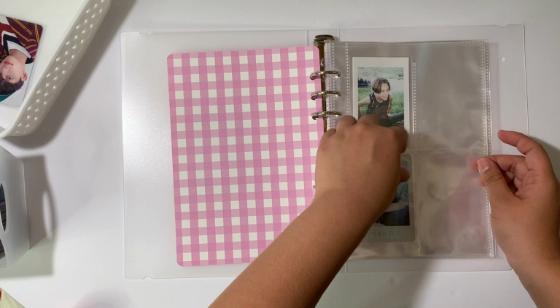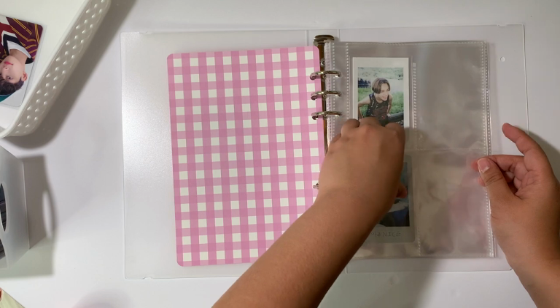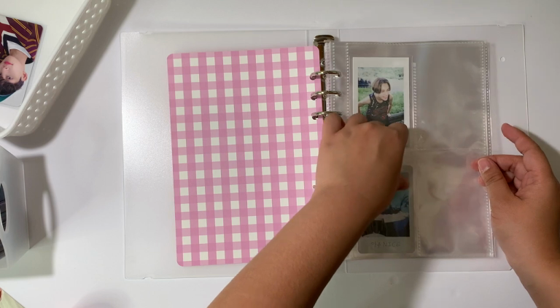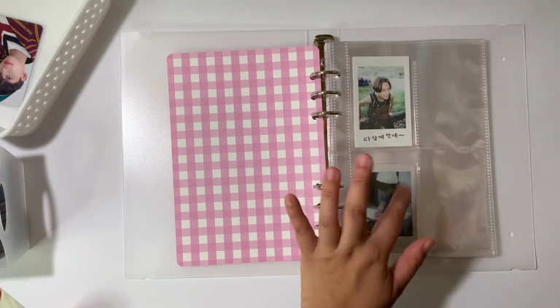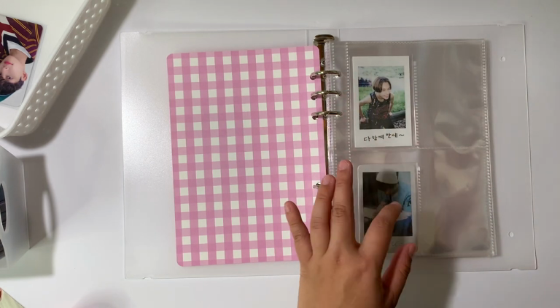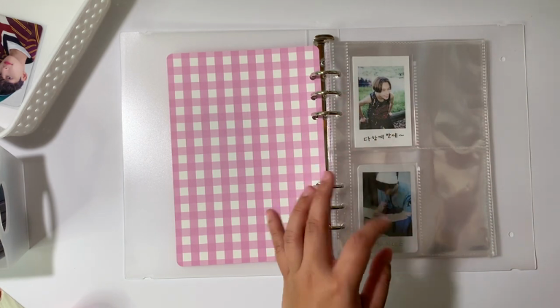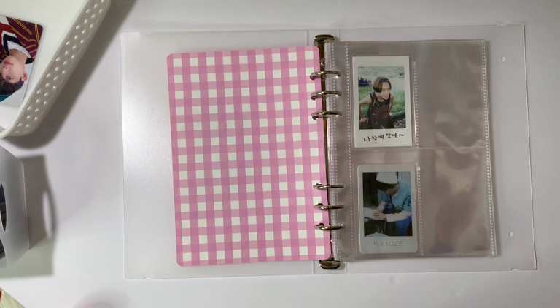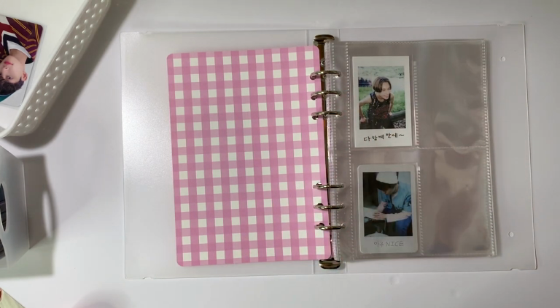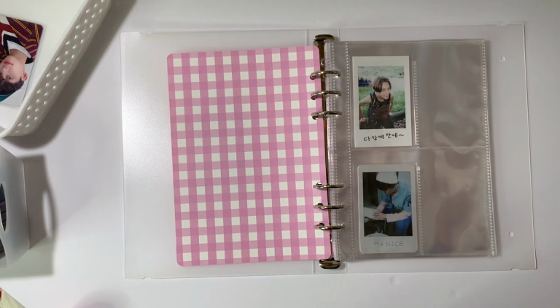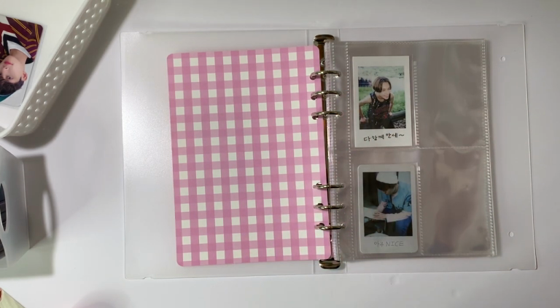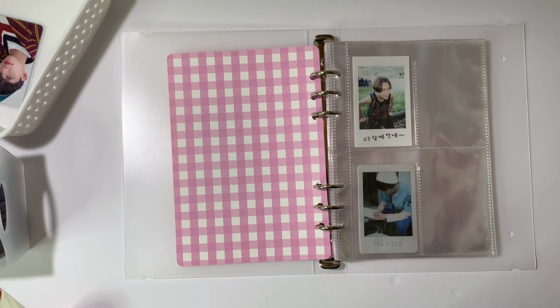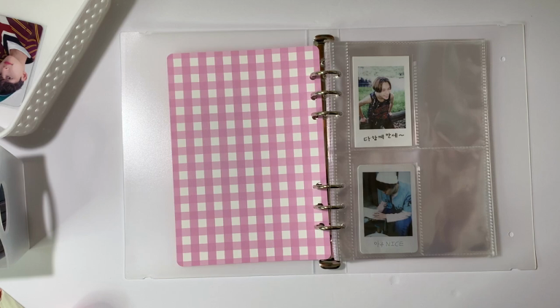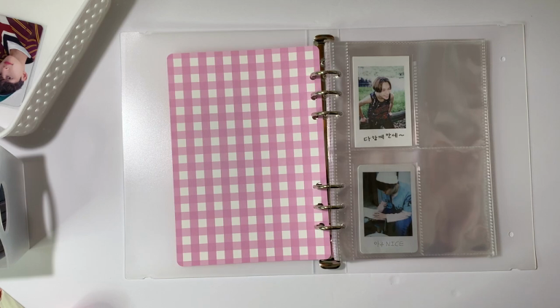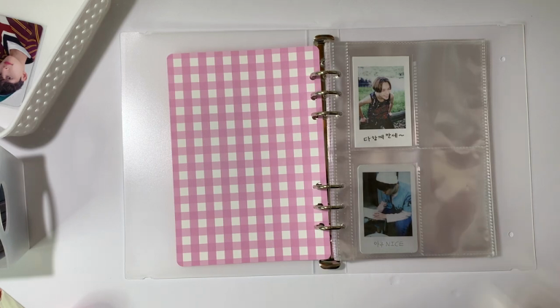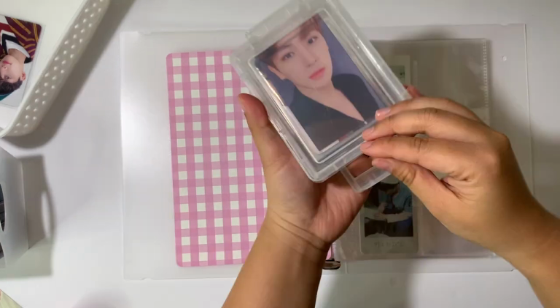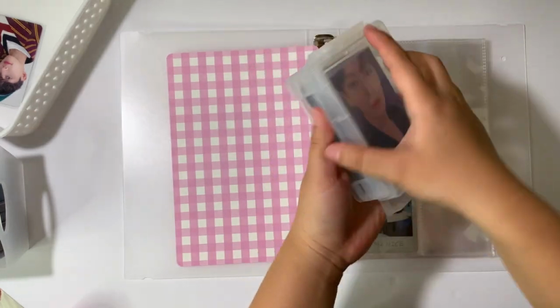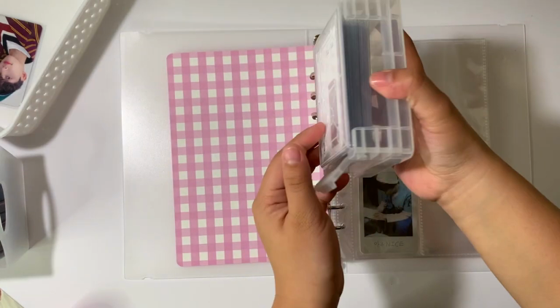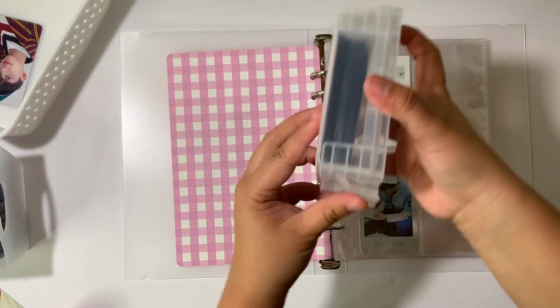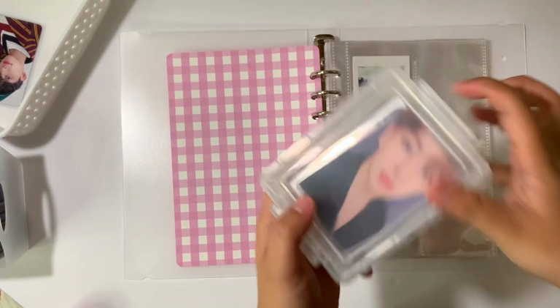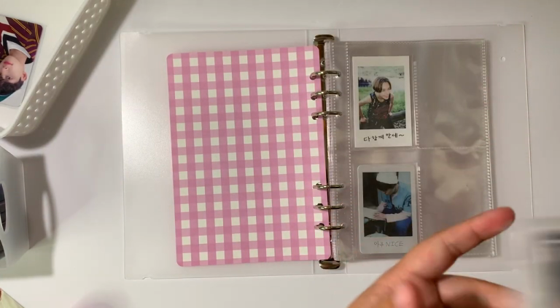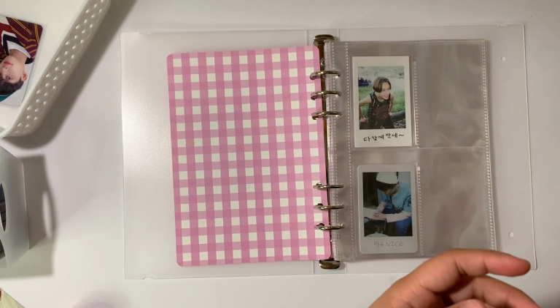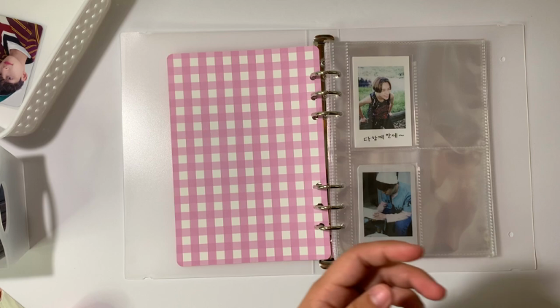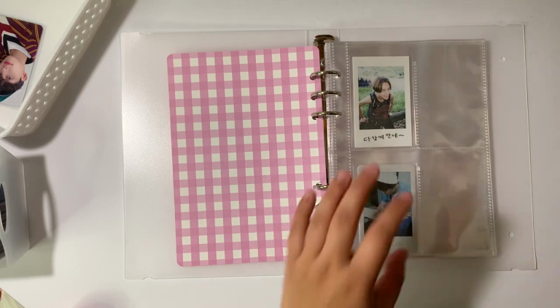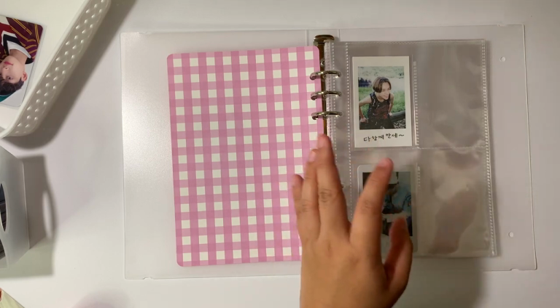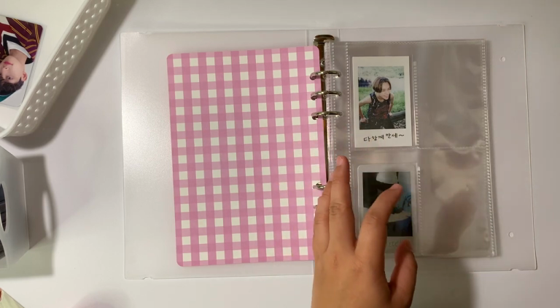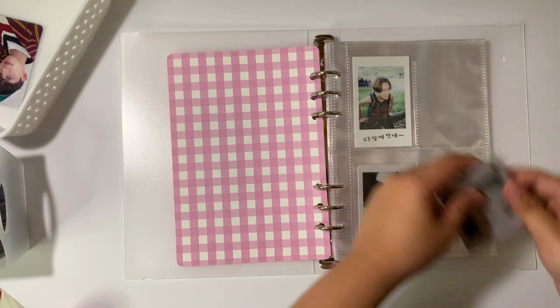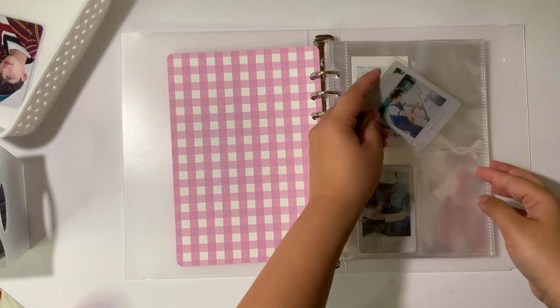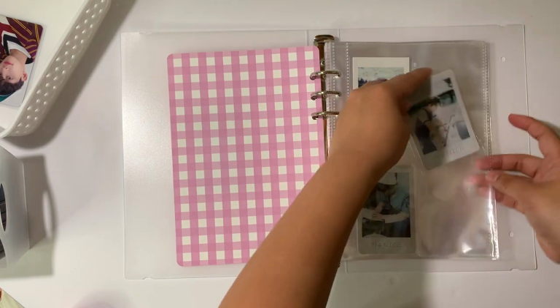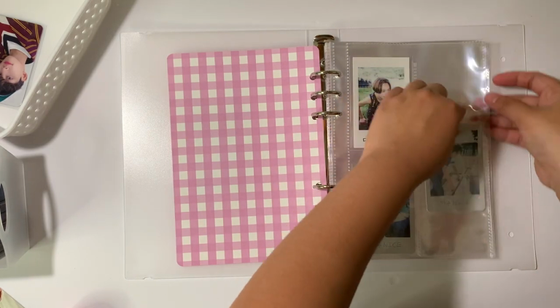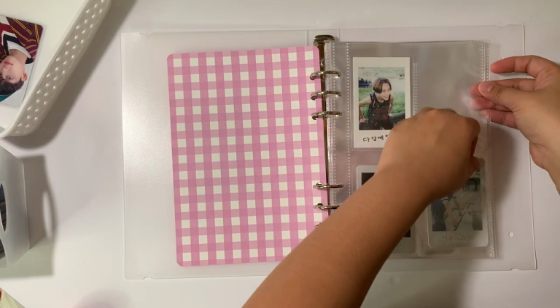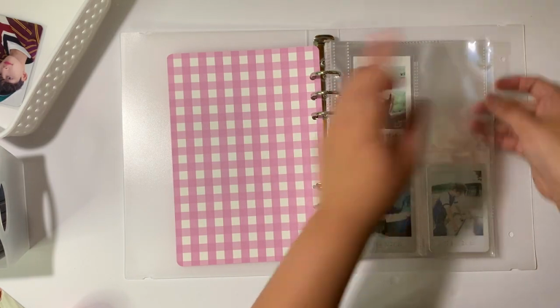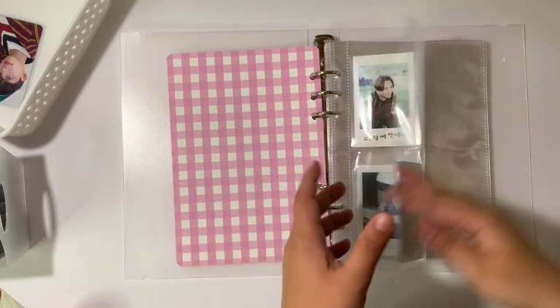Before I do anything else, I want to say that I am done with this collection. I have all of these cards that I need to store away, and that will be a future 'storing away photo cards' video, so we will see then.